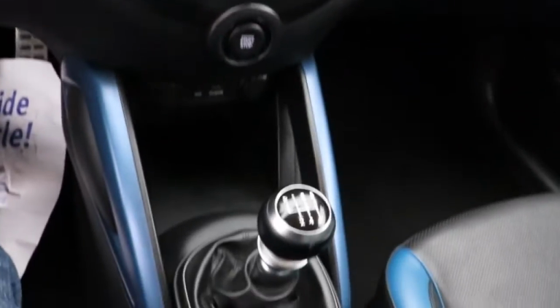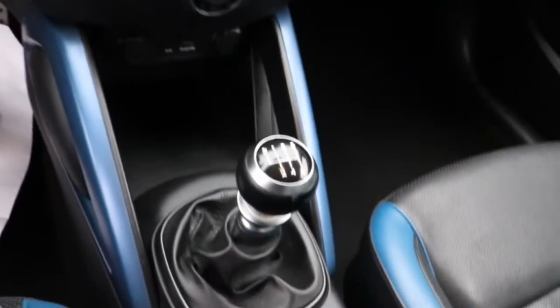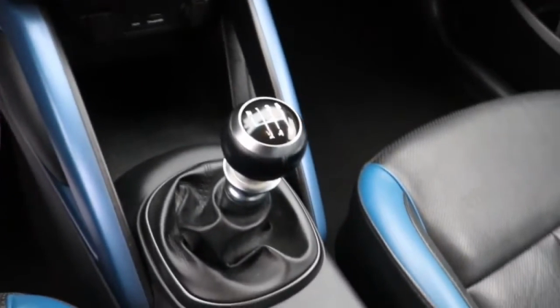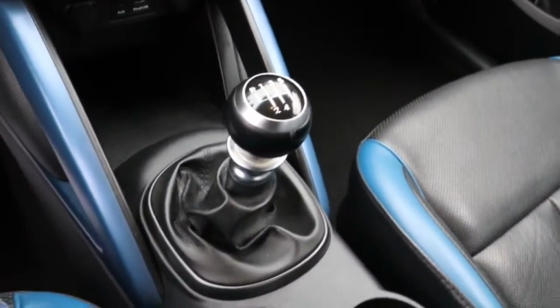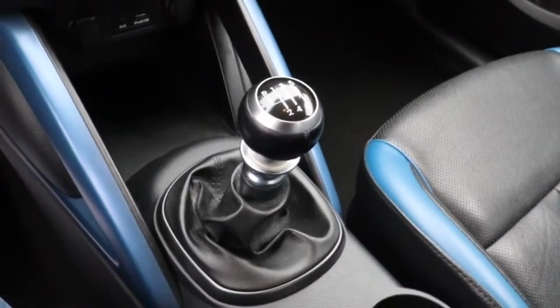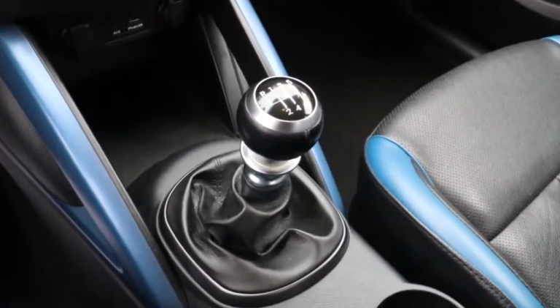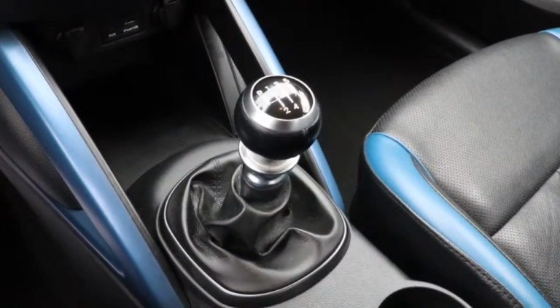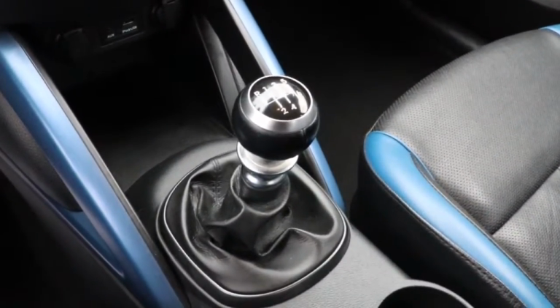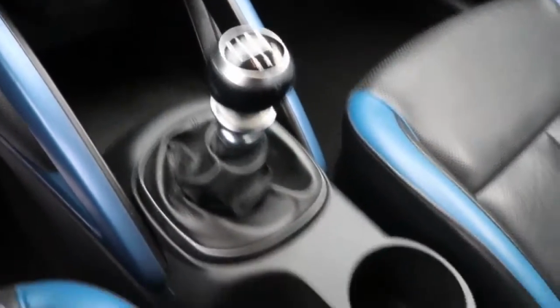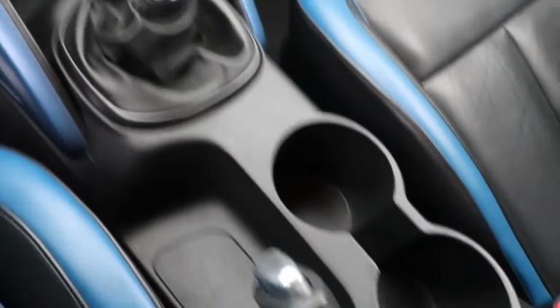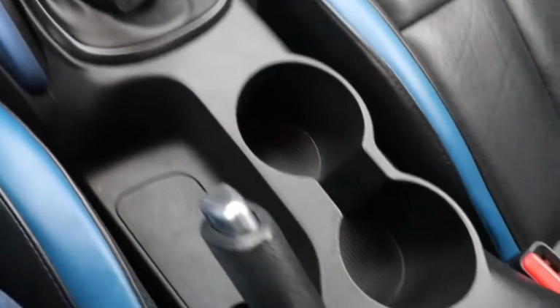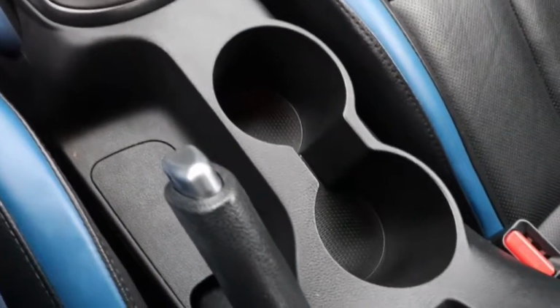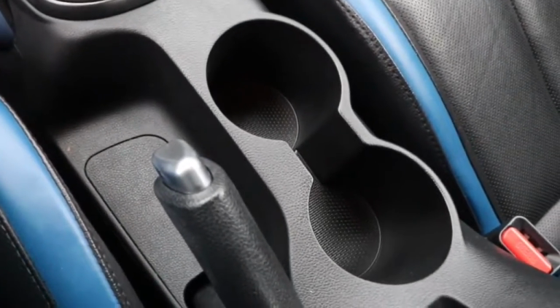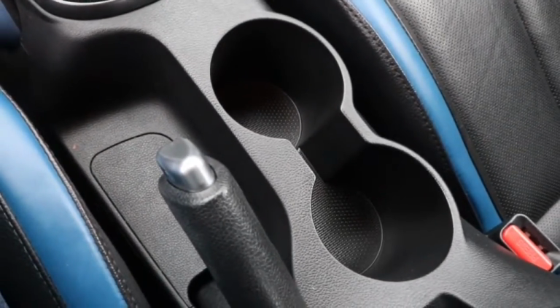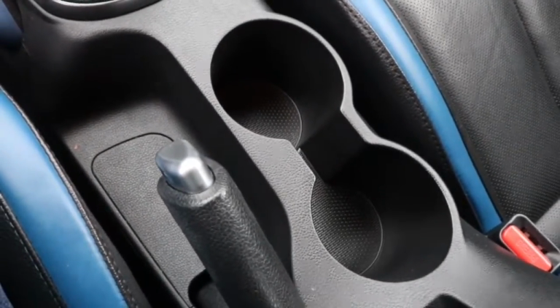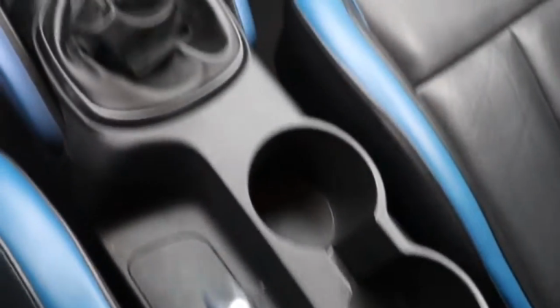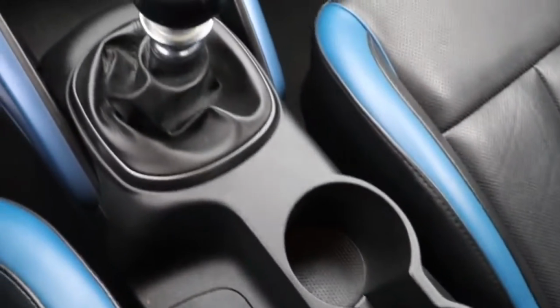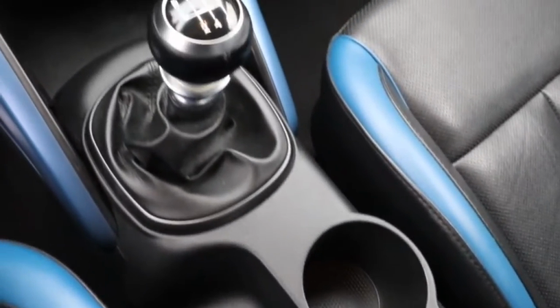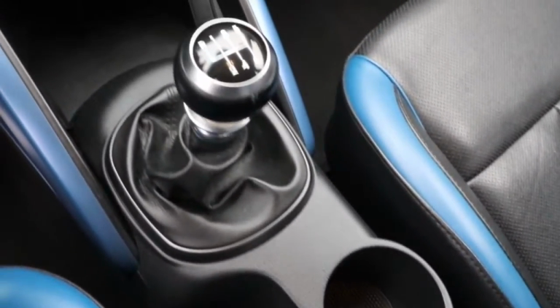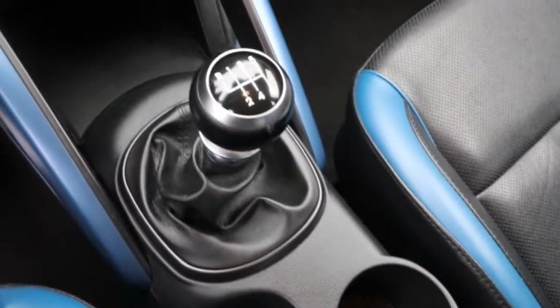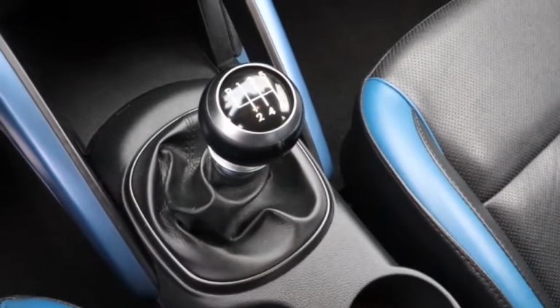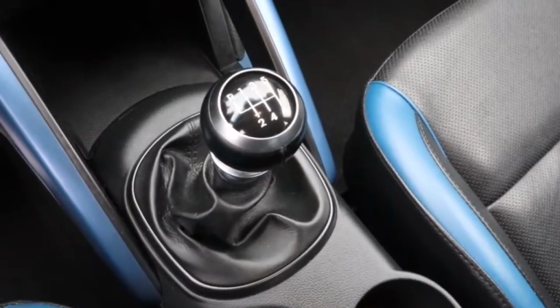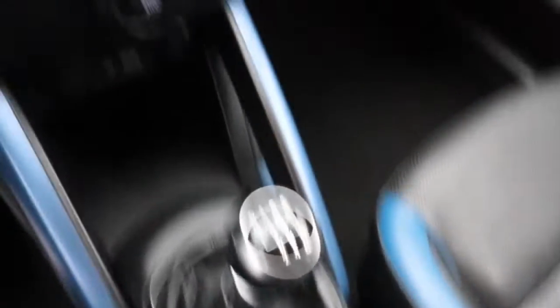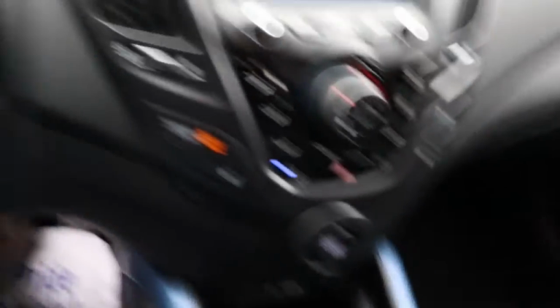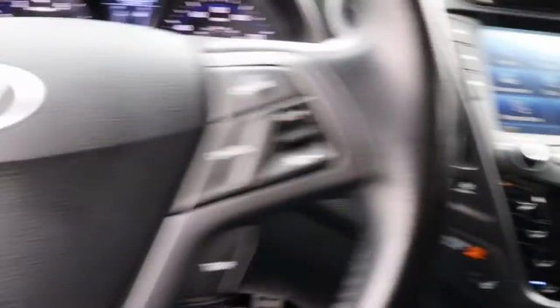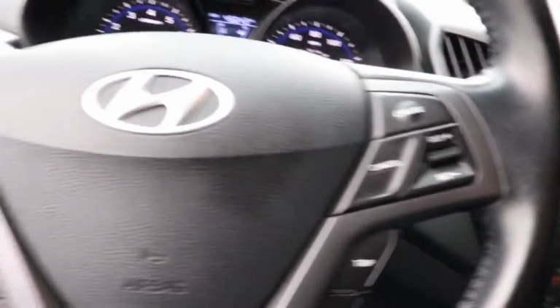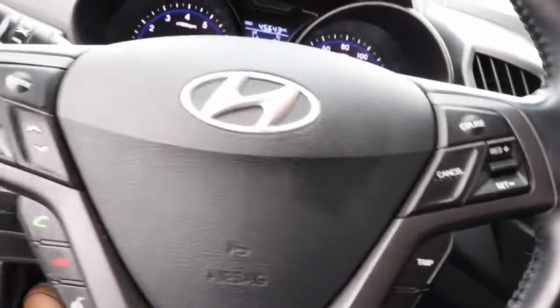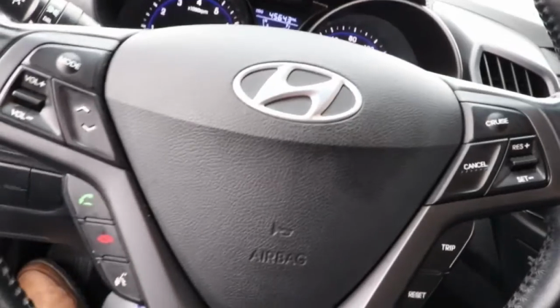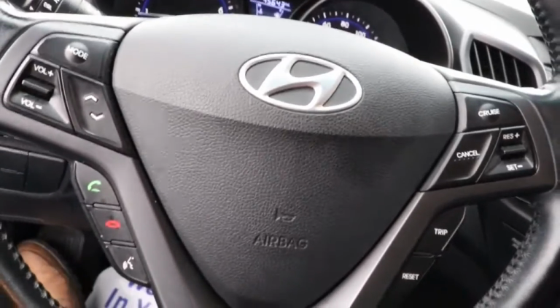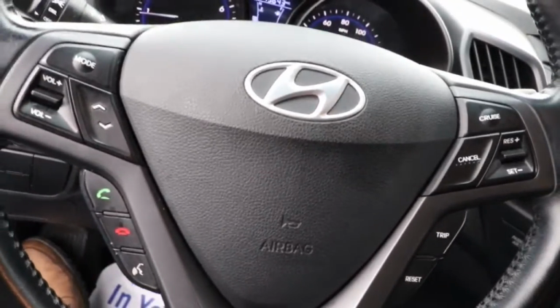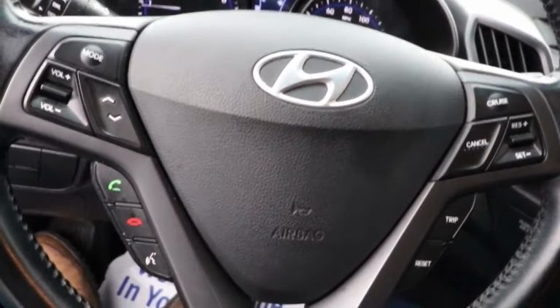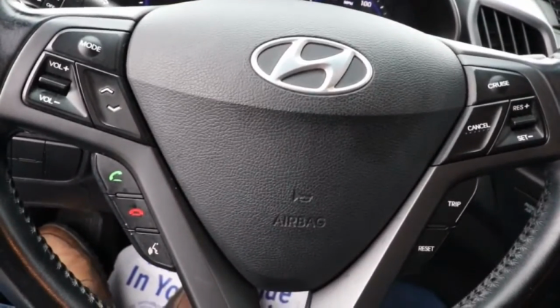Why have ordinary when you can have extraordinary? Get into this boldly styled Veloster. Our team will give you an outstanding test drive experience. Stop in today.